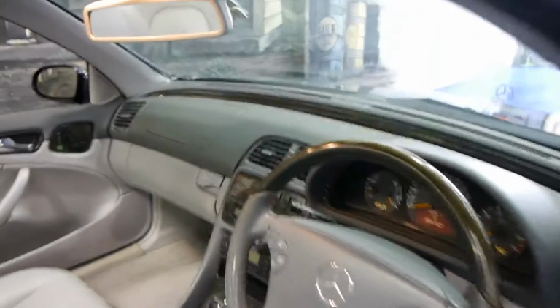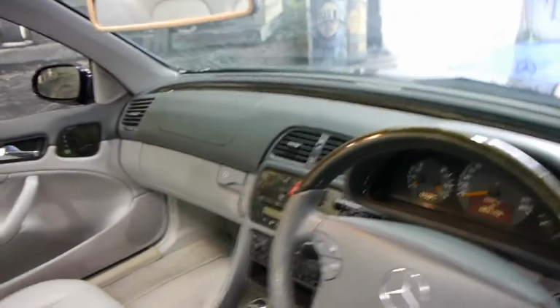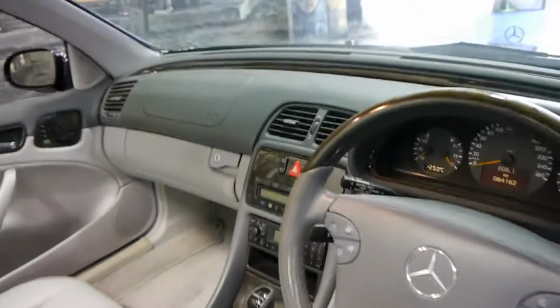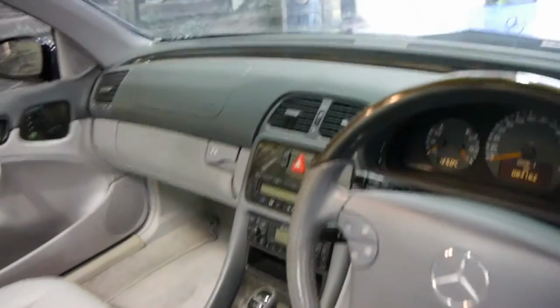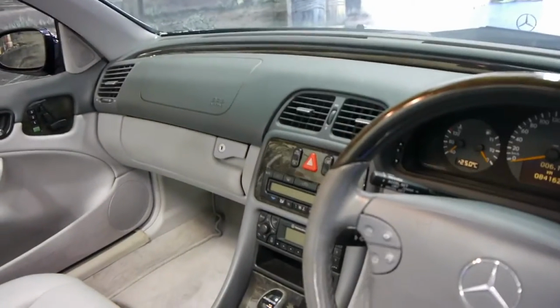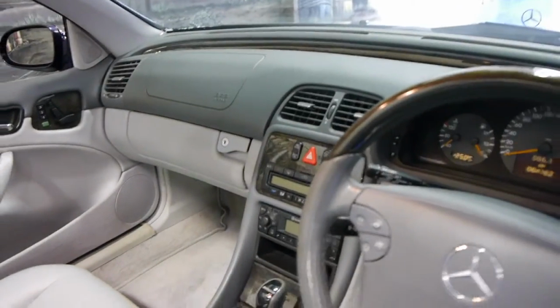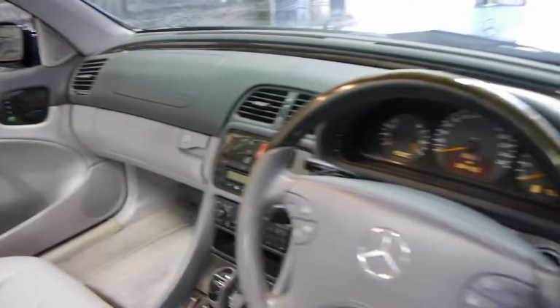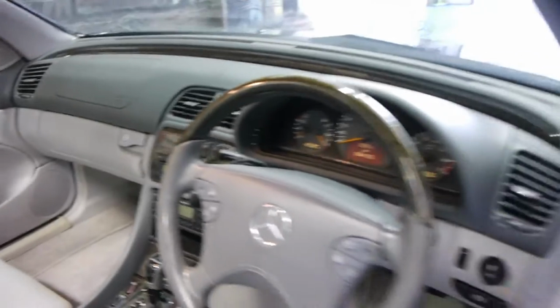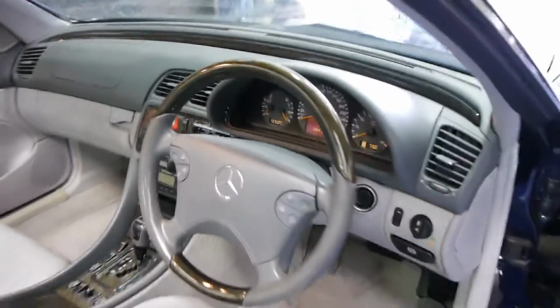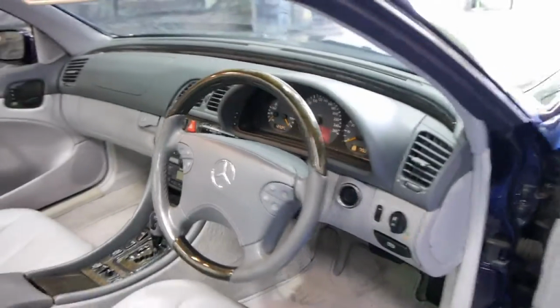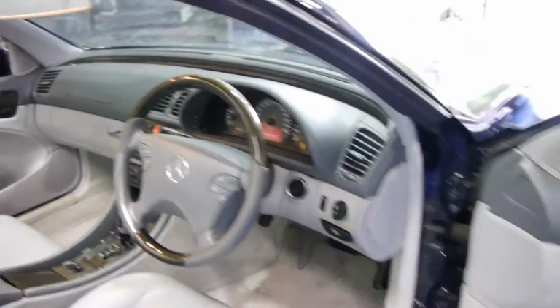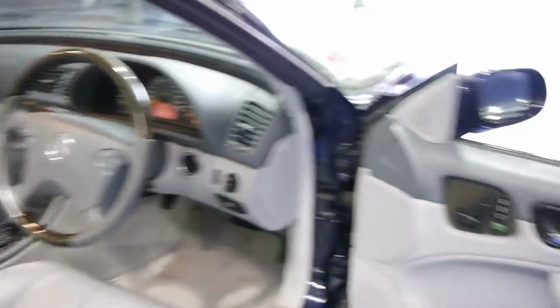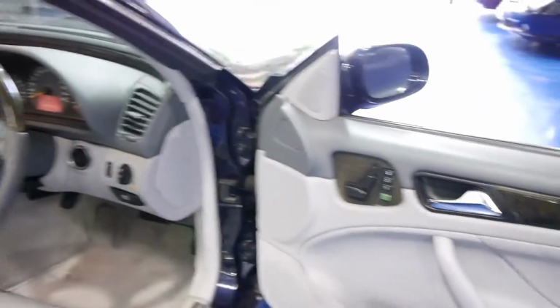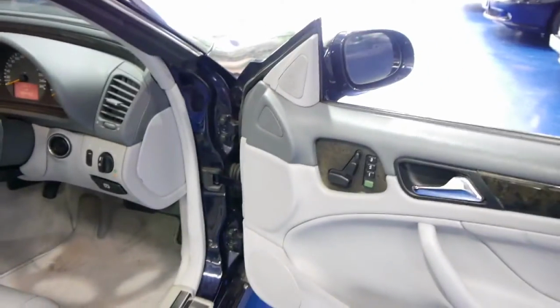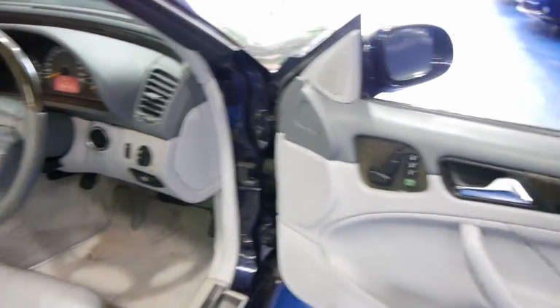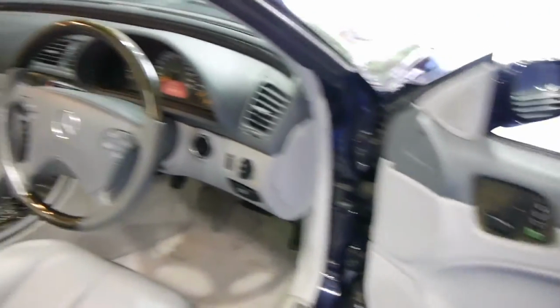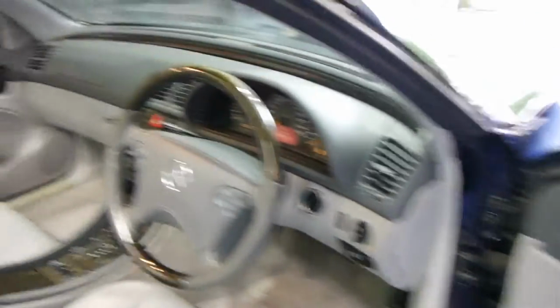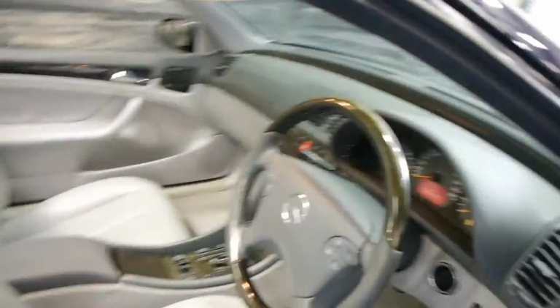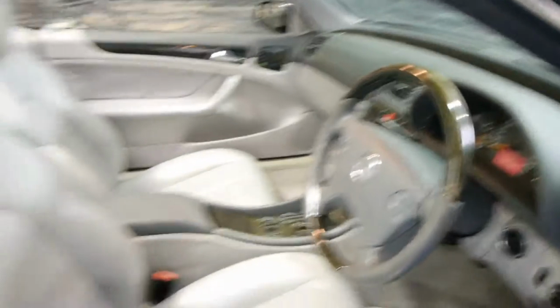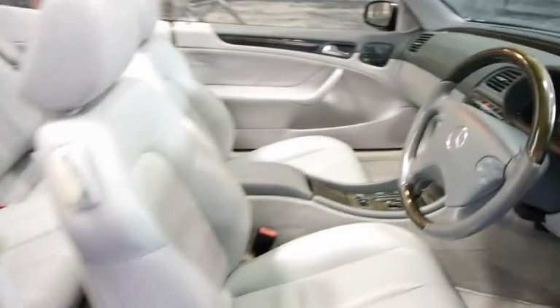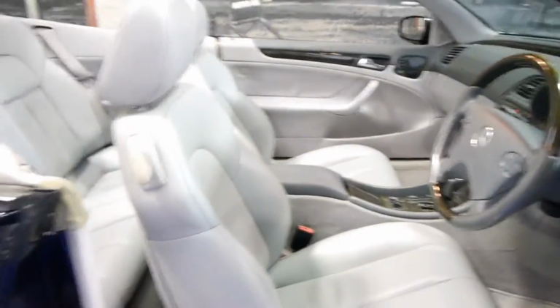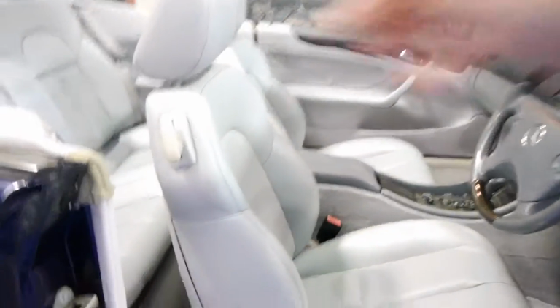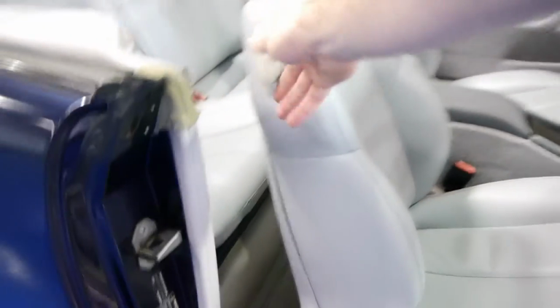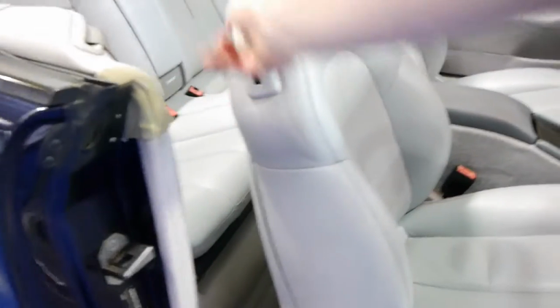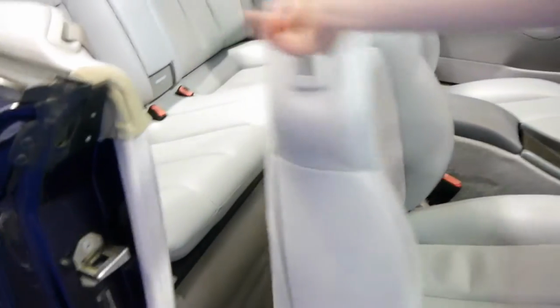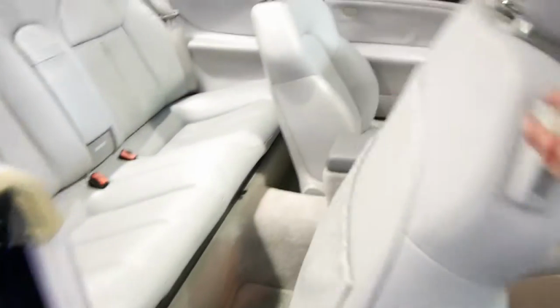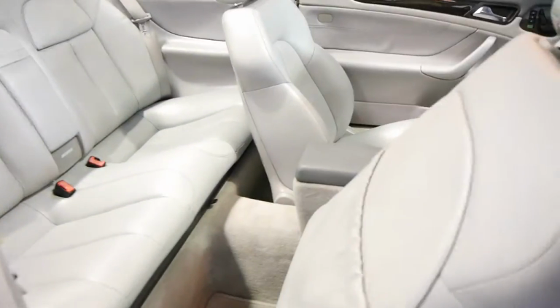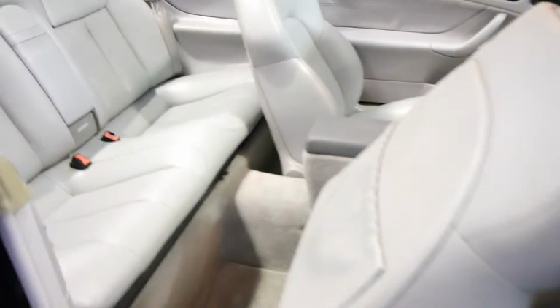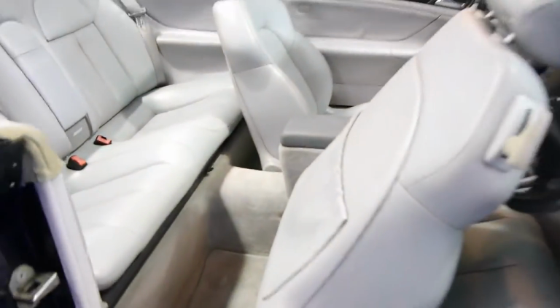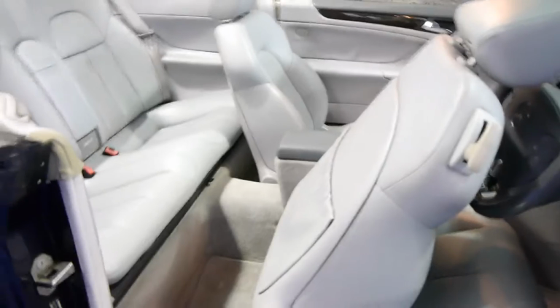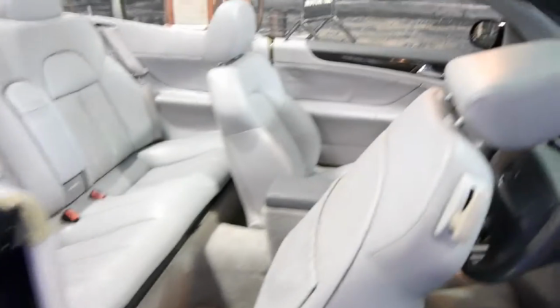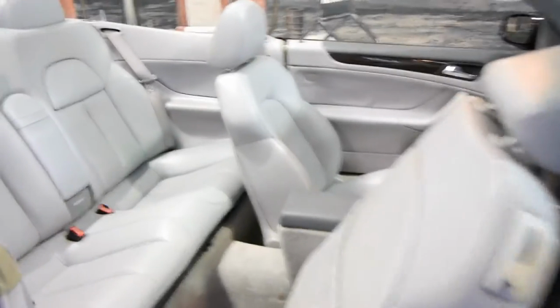Being a 430 it comes with climate control, obviously a full trip computer, electric memory seats — even the back seats. If someone wants to get in, you simply lift this up, put it forward and the seat goes forward electrically. It's so much easier.